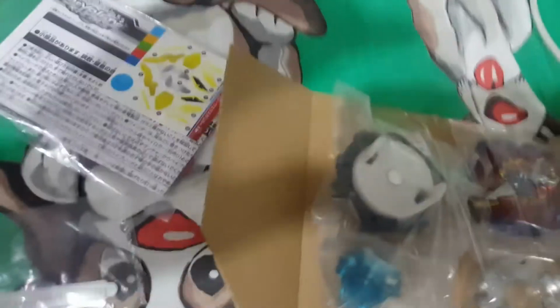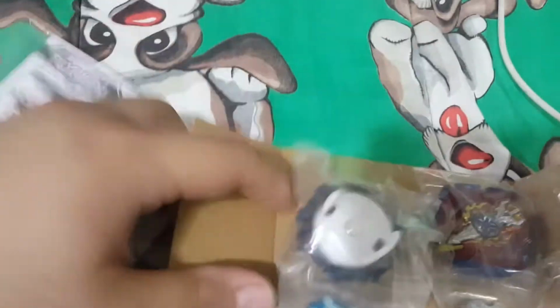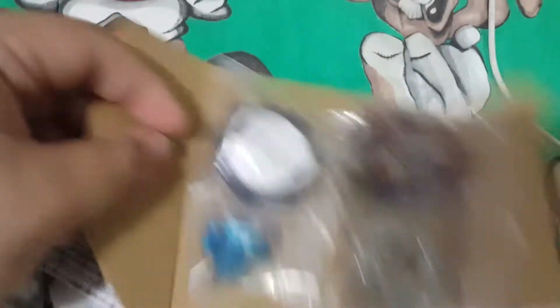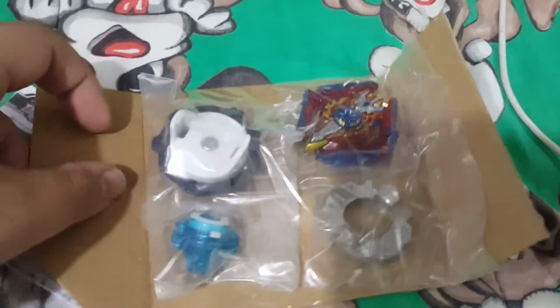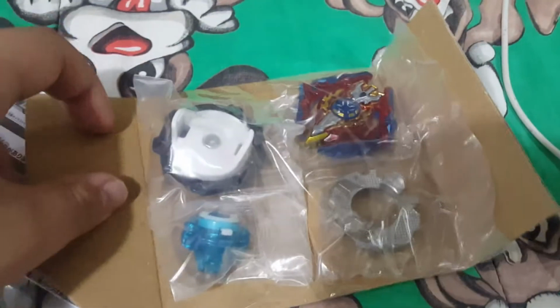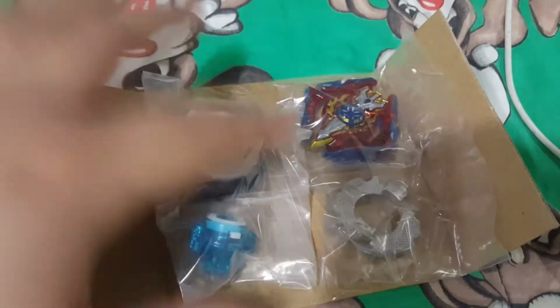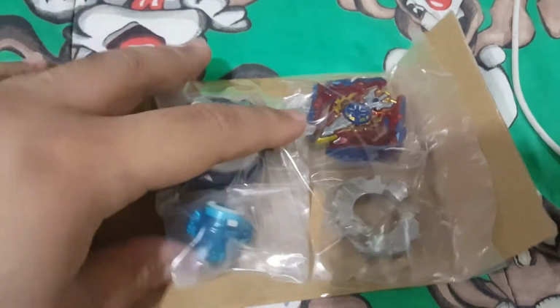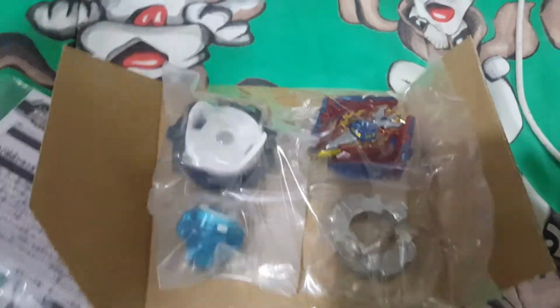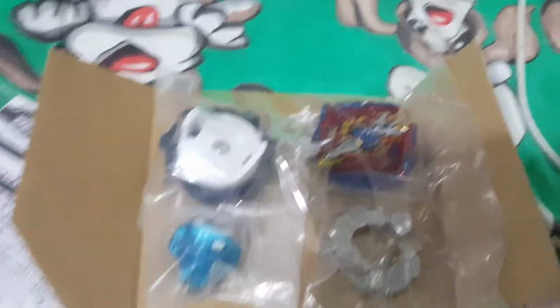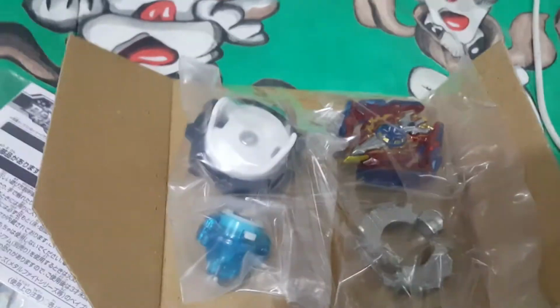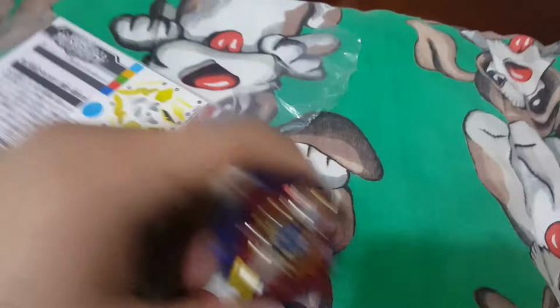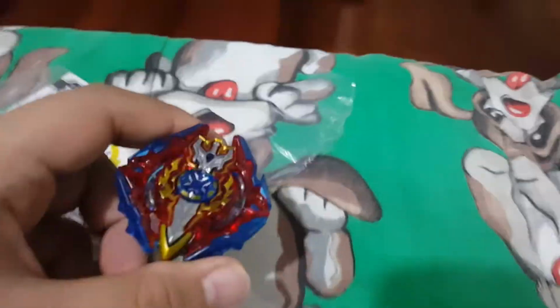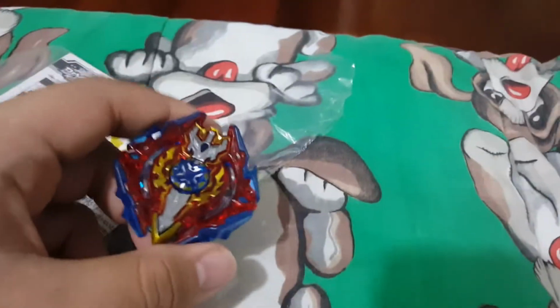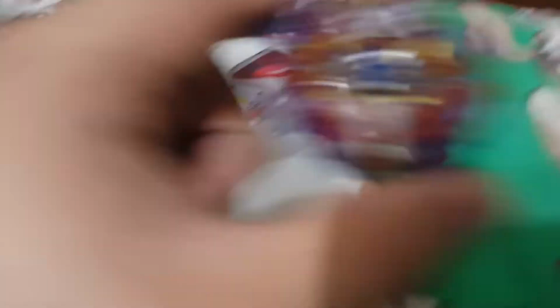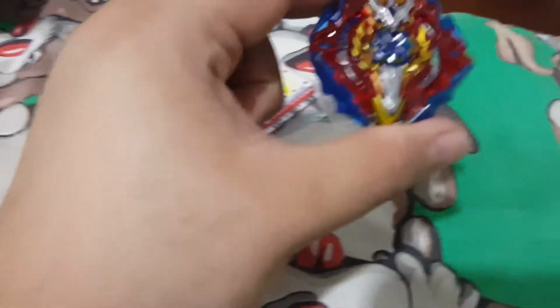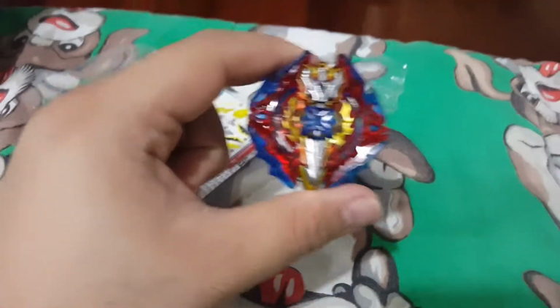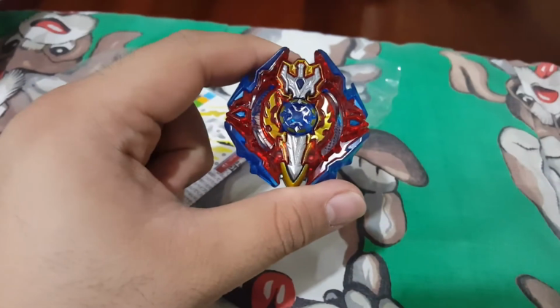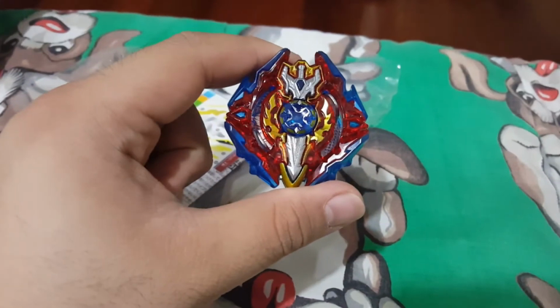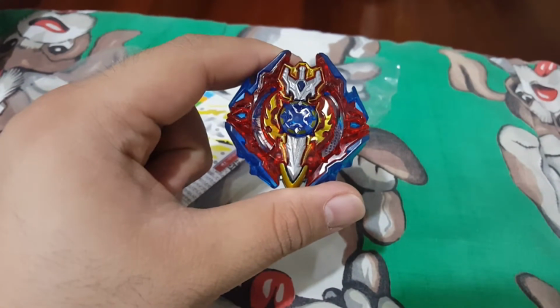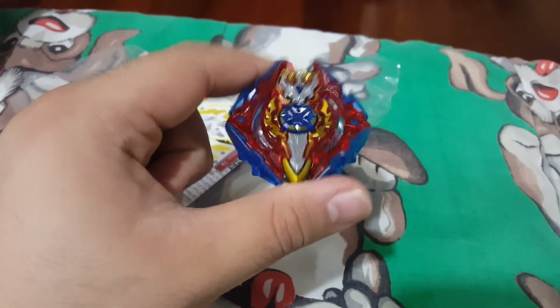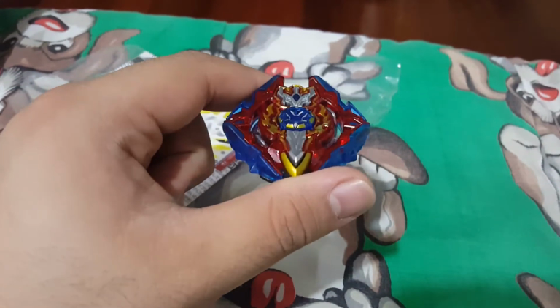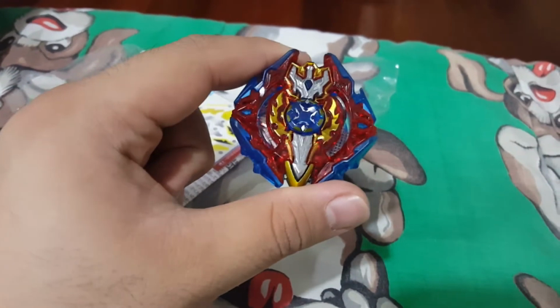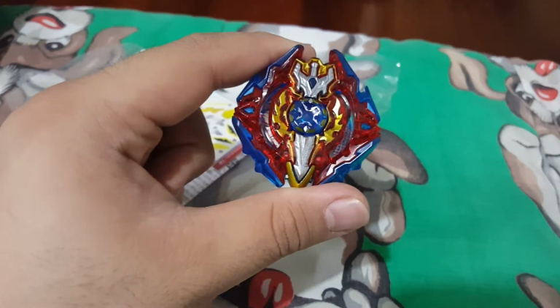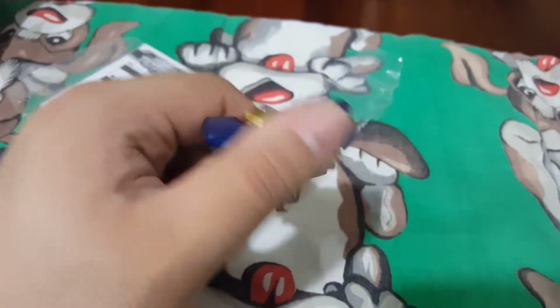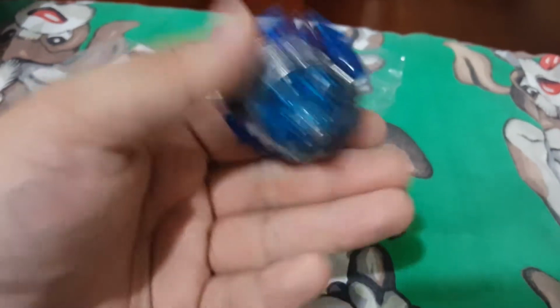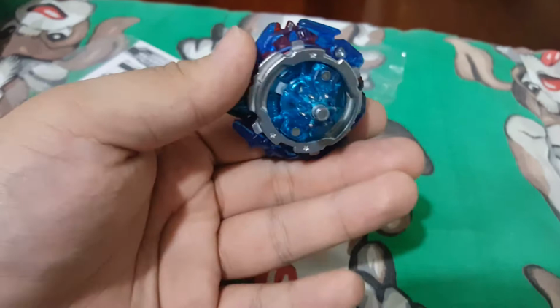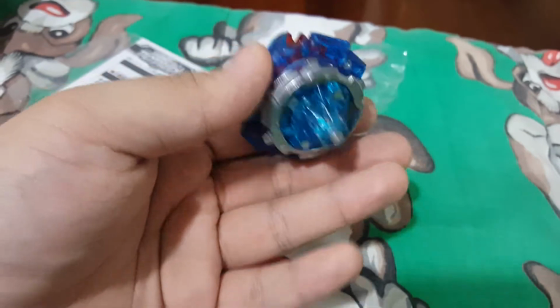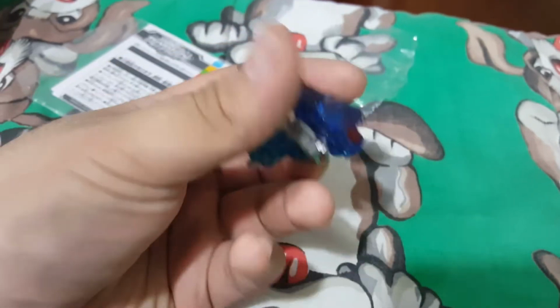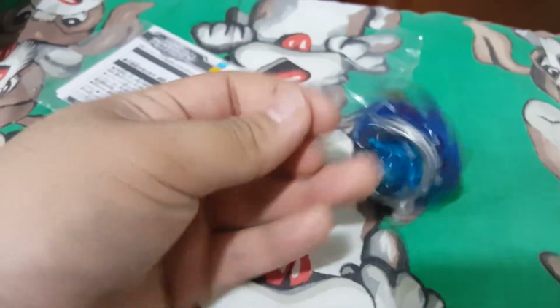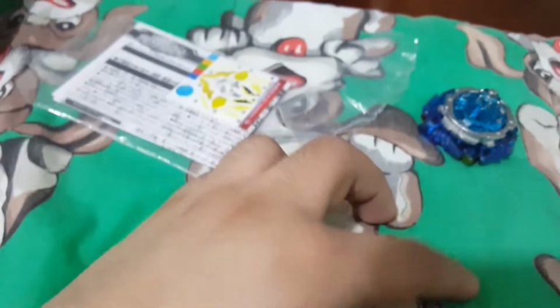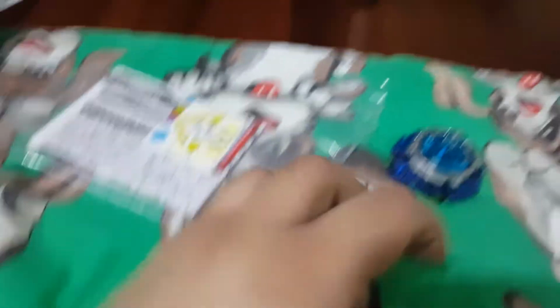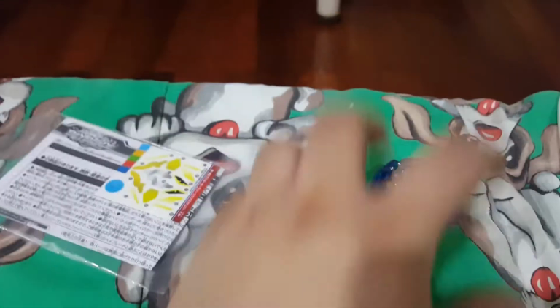So I want to assemble it. Here's the beyblade — it looks awesome, it looks awesome!